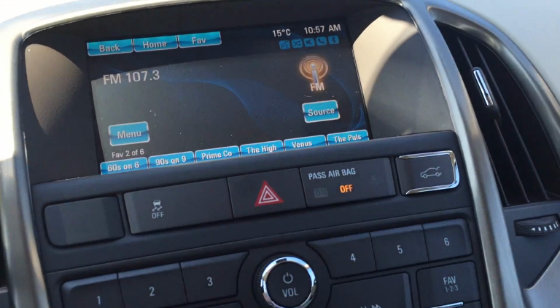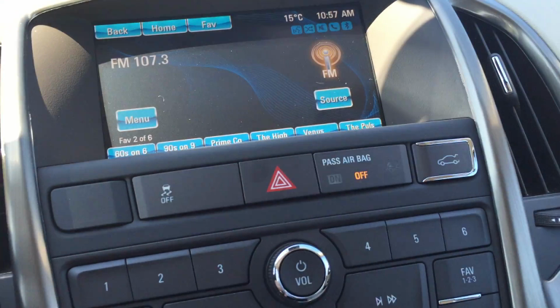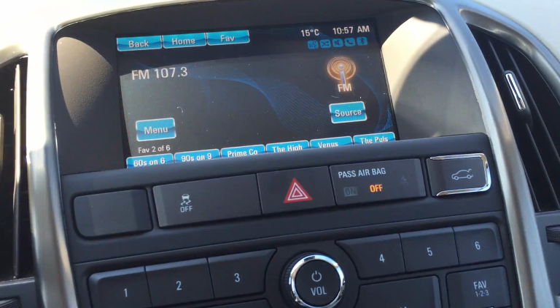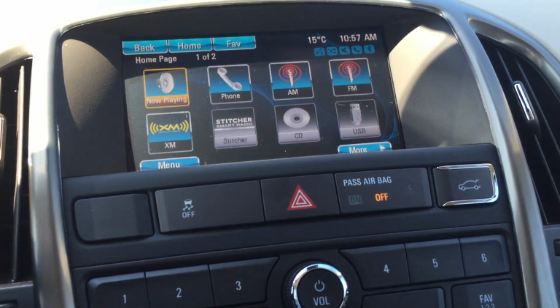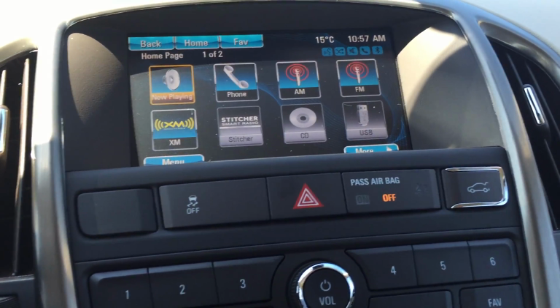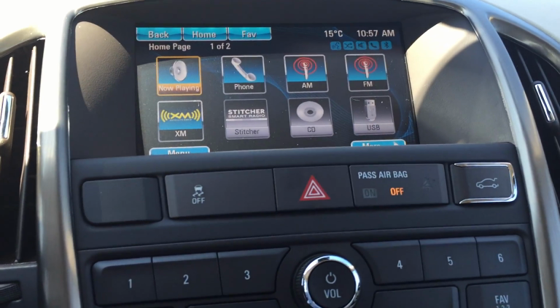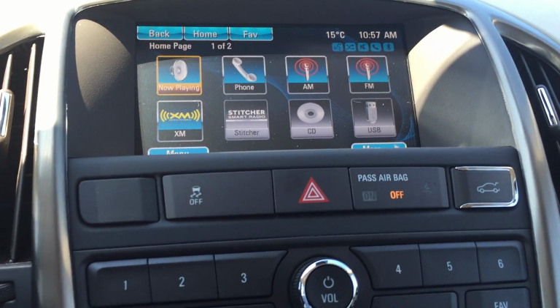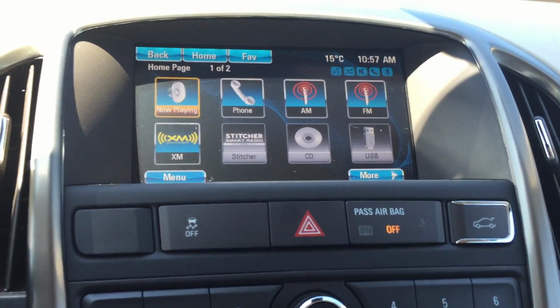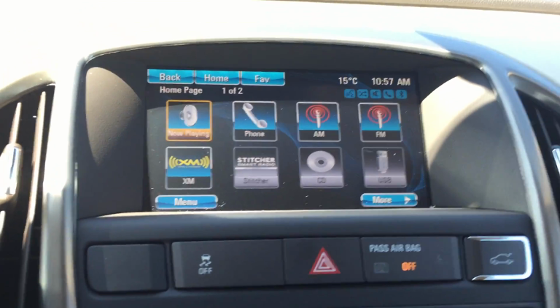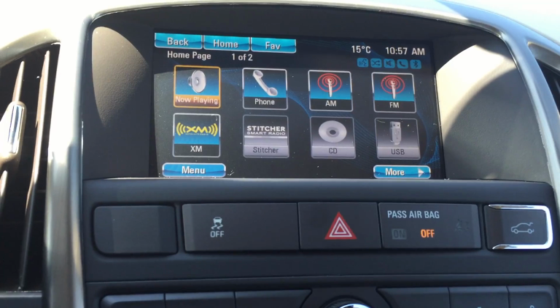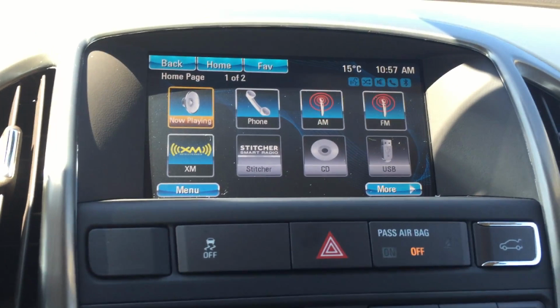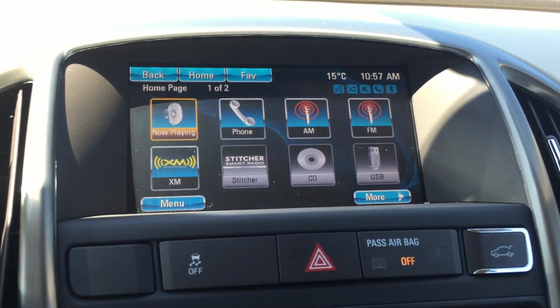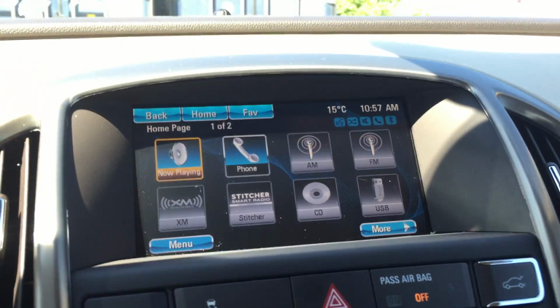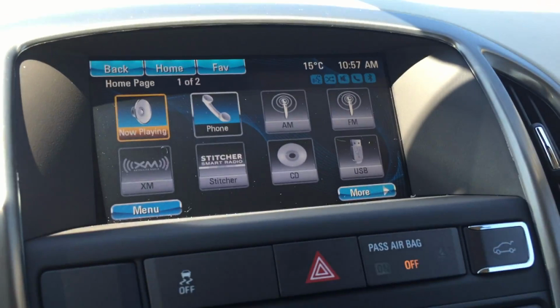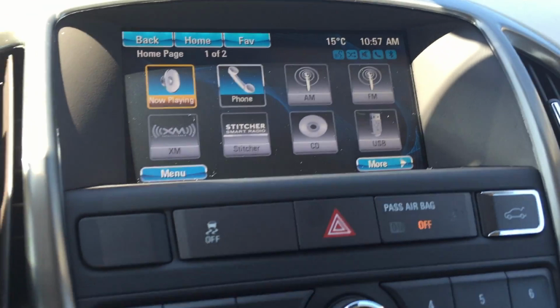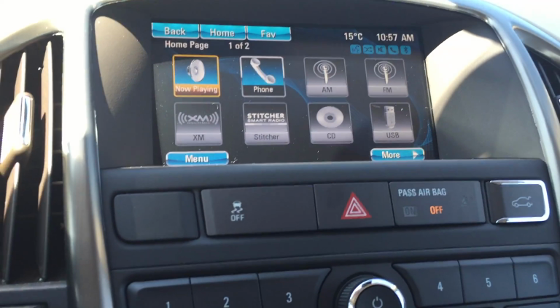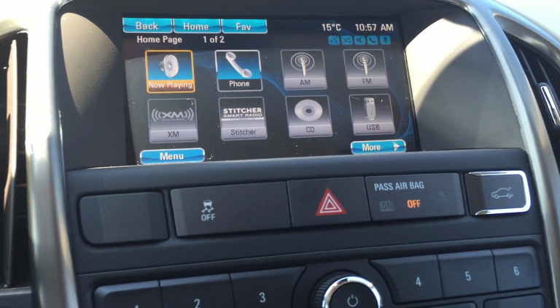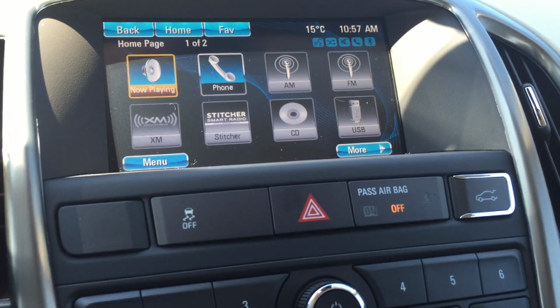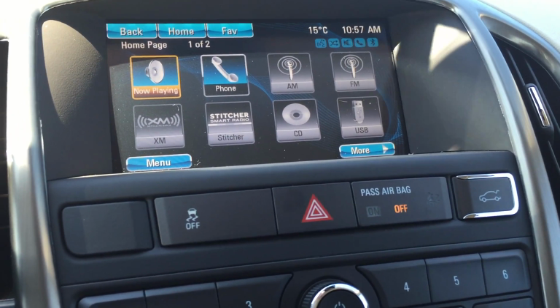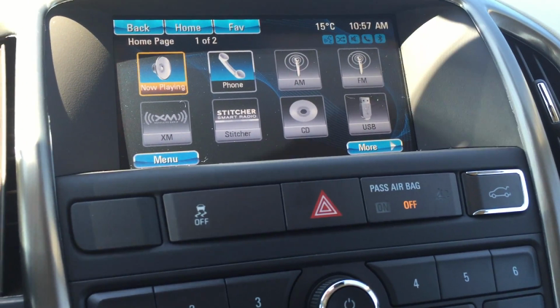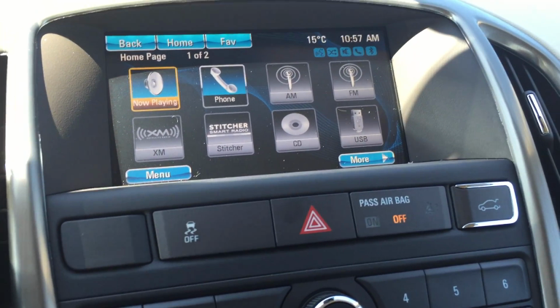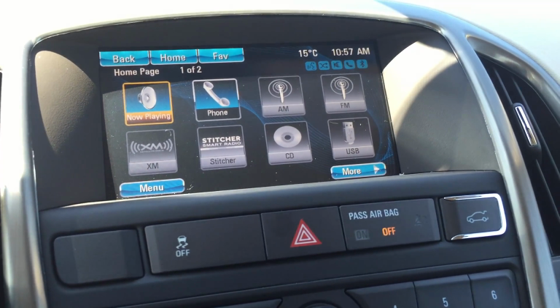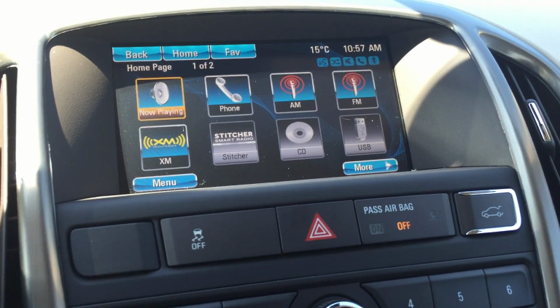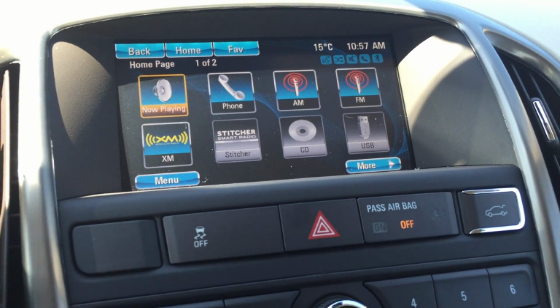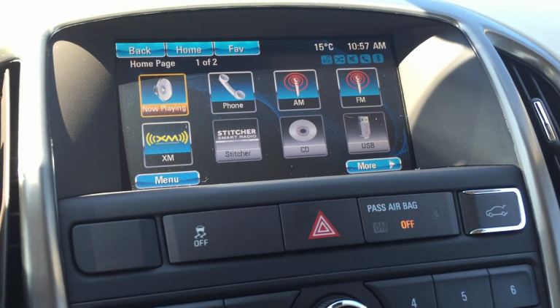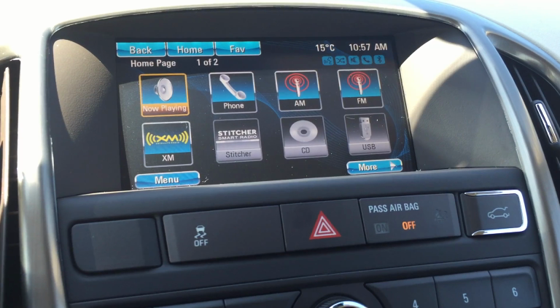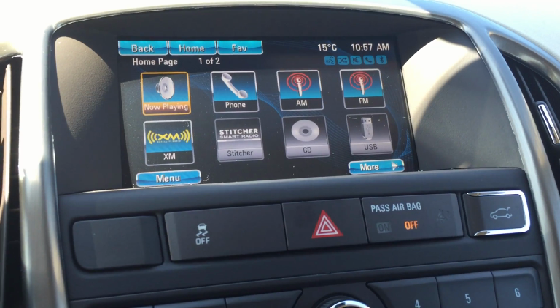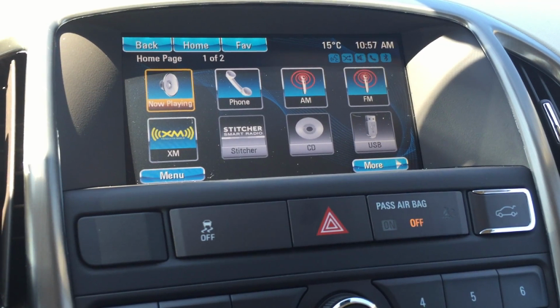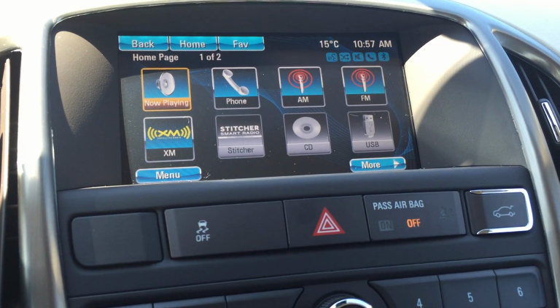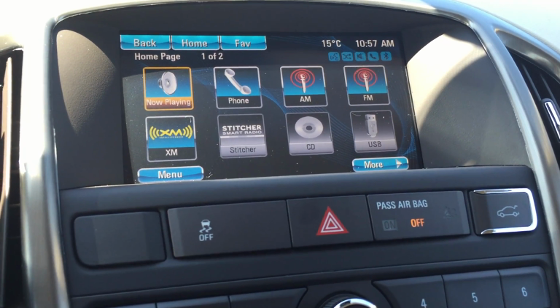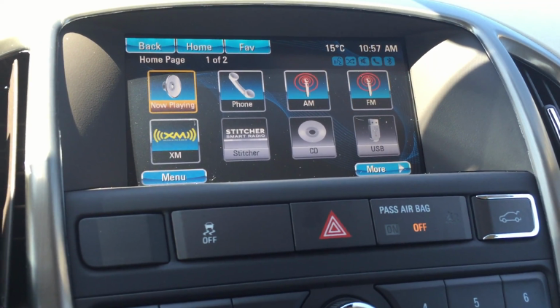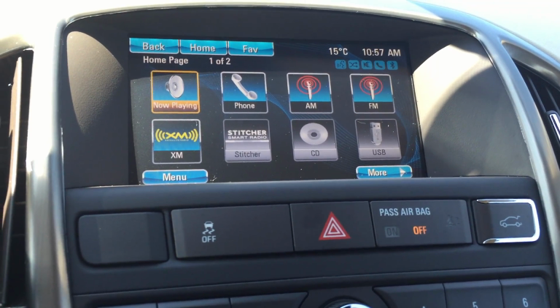You have your exterior lights and indicators, cruise control buttons on the left-hand side of the steering wheel, and on the right-hand side you have your hands-free and radio controls, as well as your wipers.